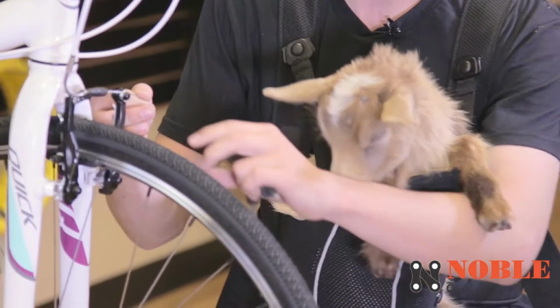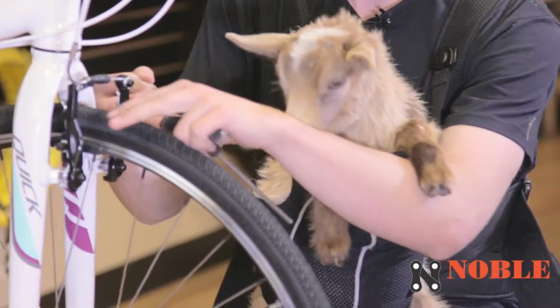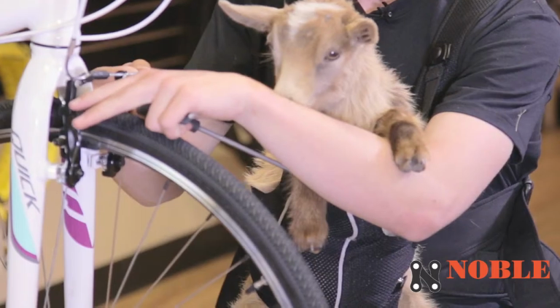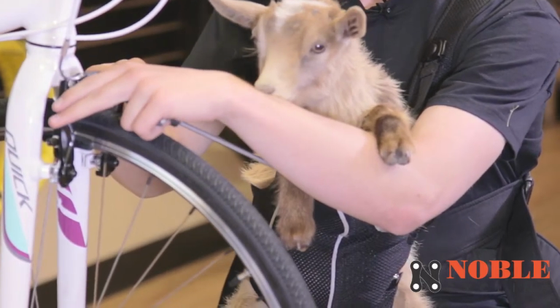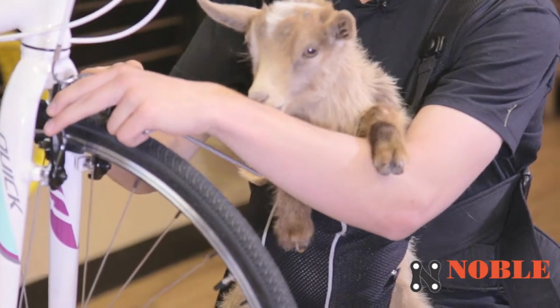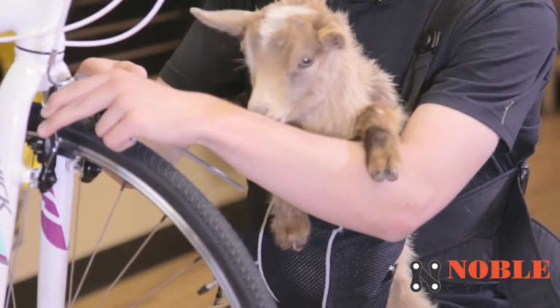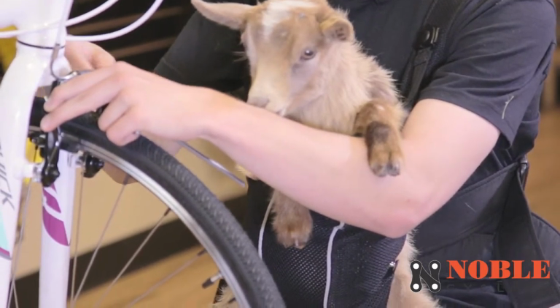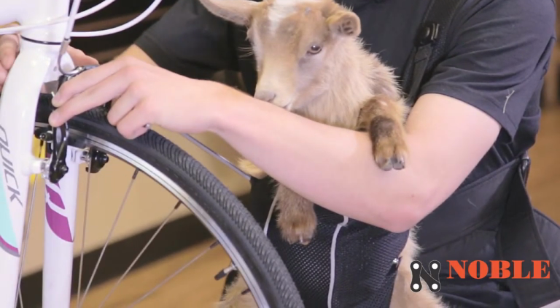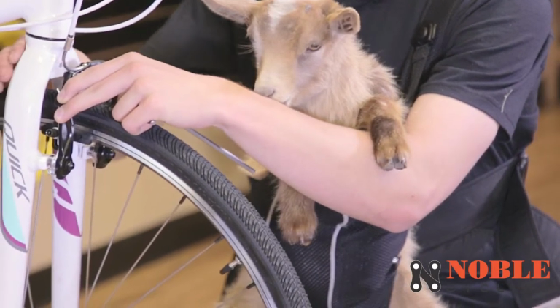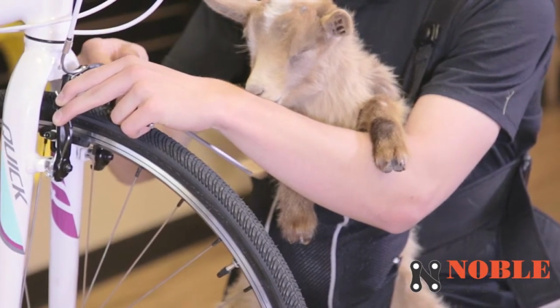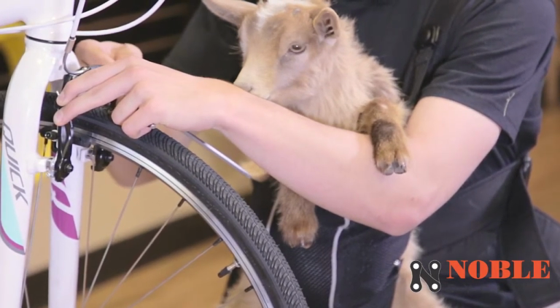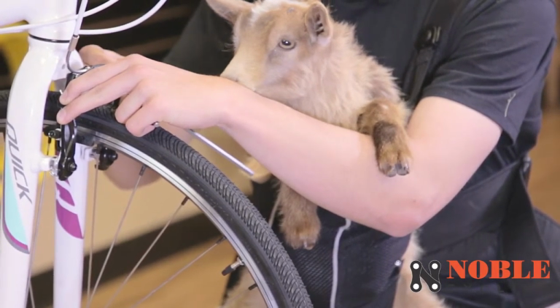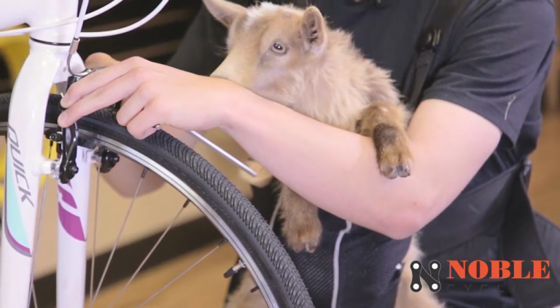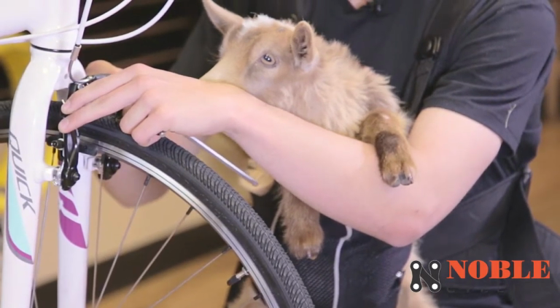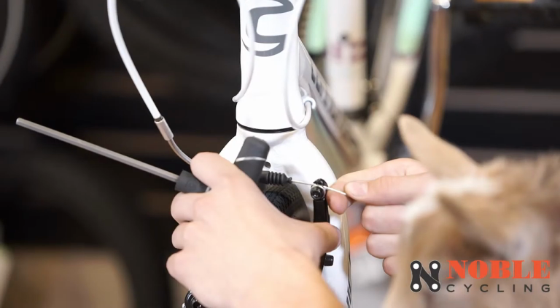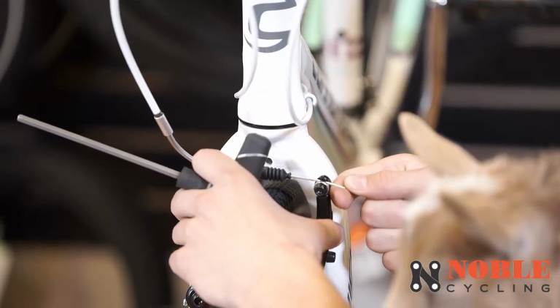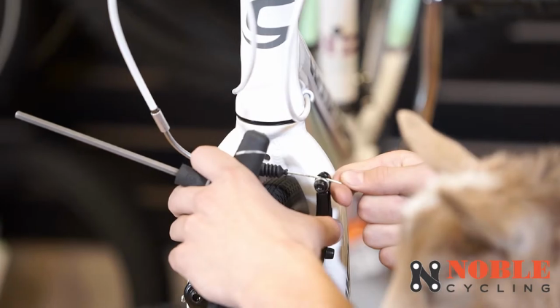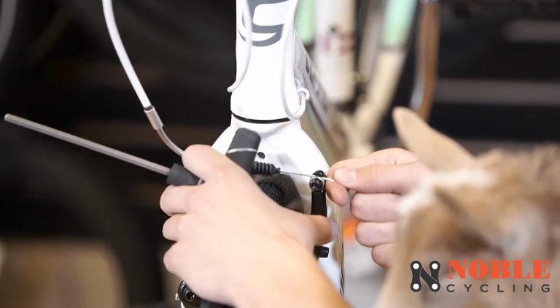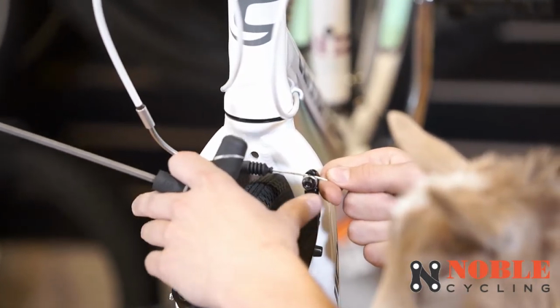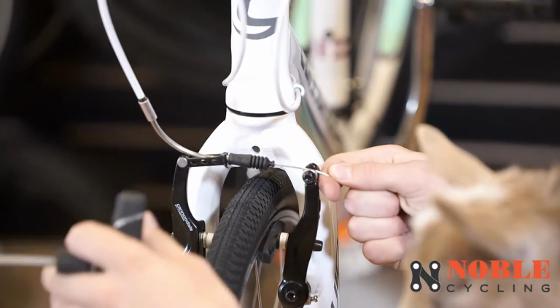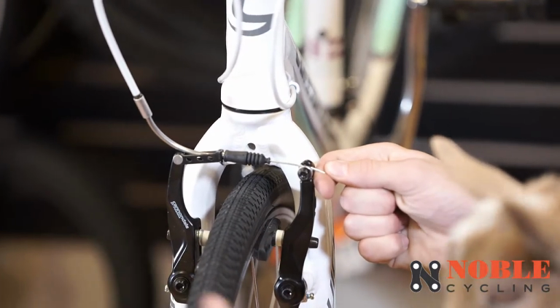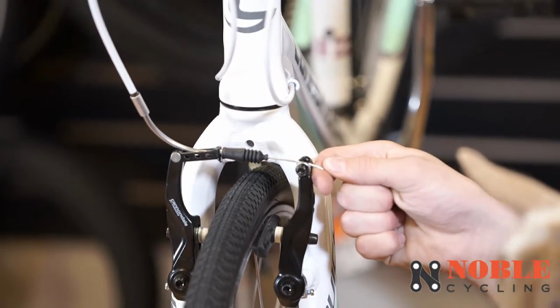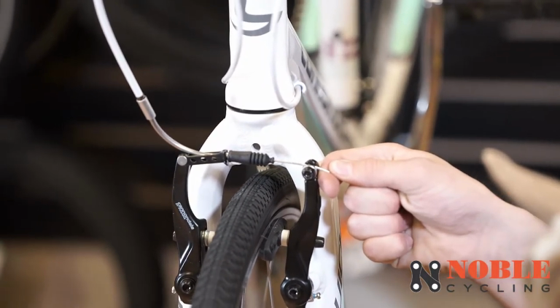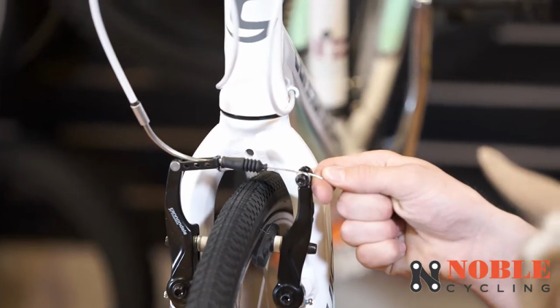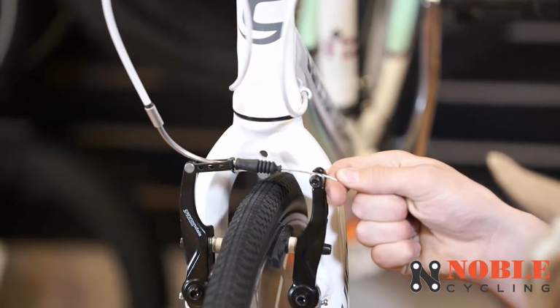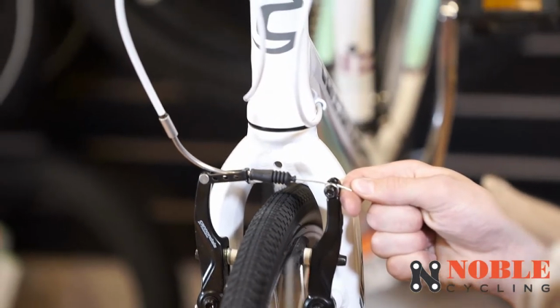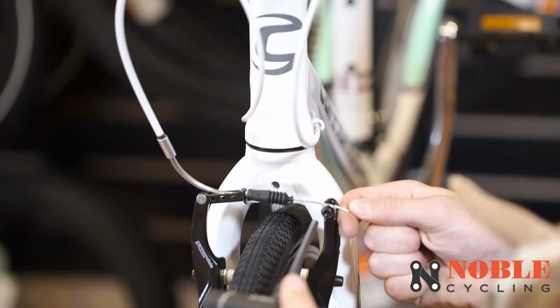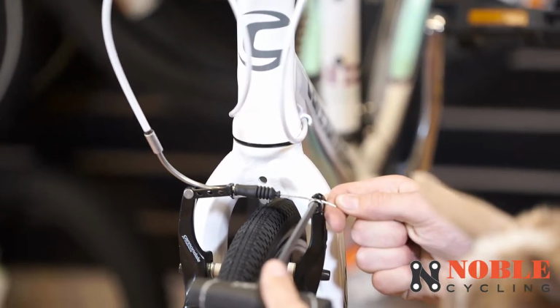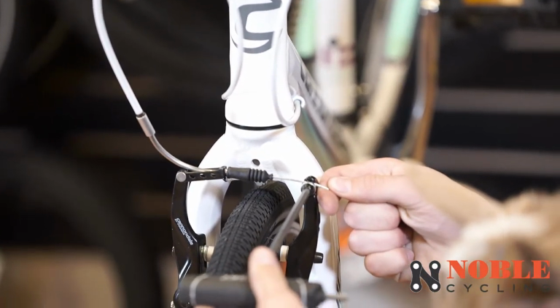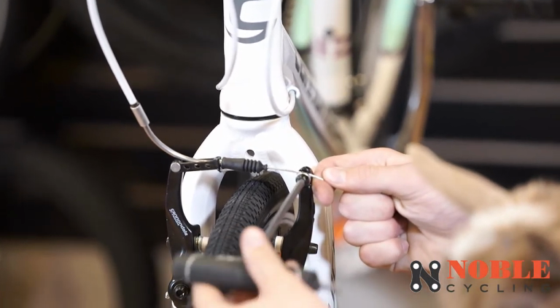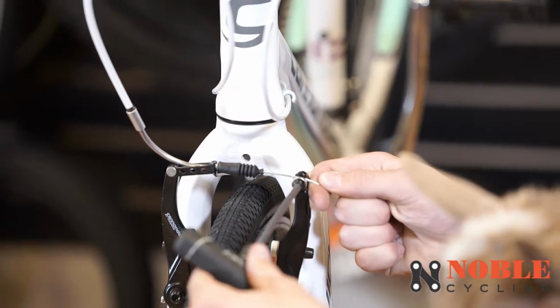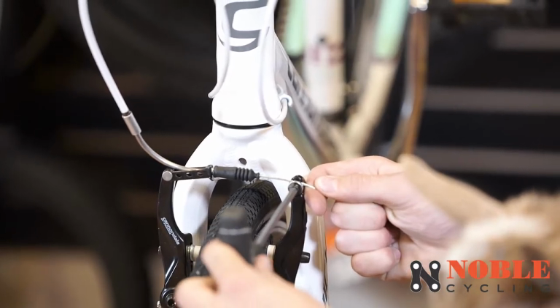I usually take one hand to hold it, pull the brake together all the way to the rim, then let it loosen just a little bit so it's not too tight on the rim. Then you tighten this bolt right back down.